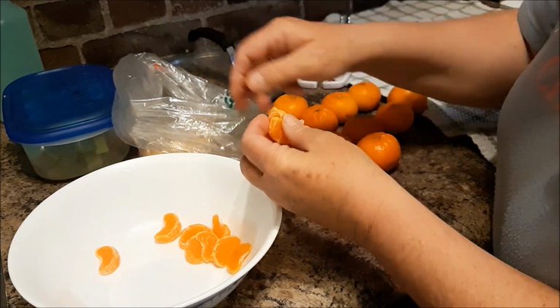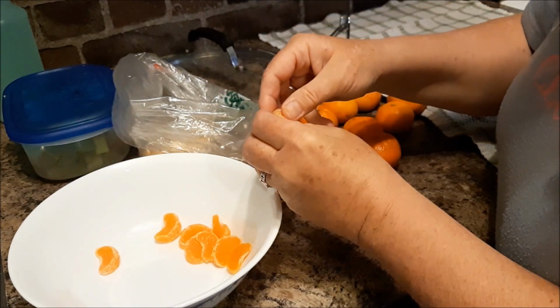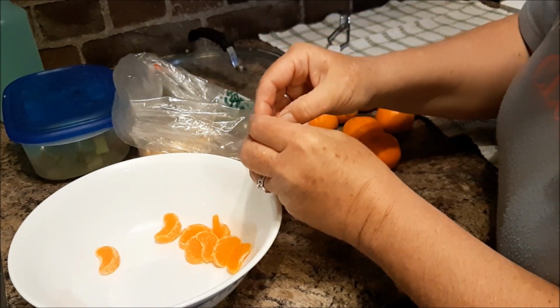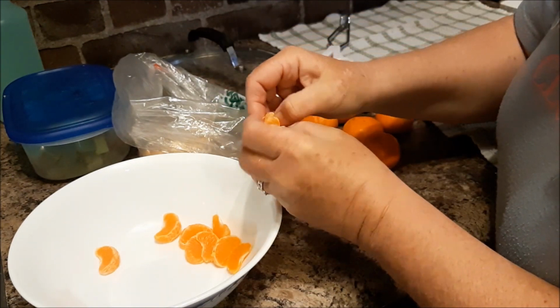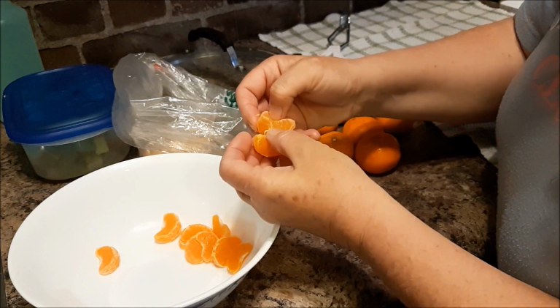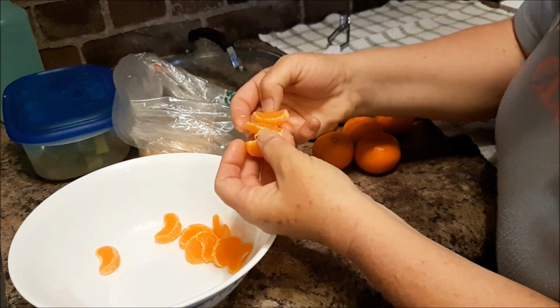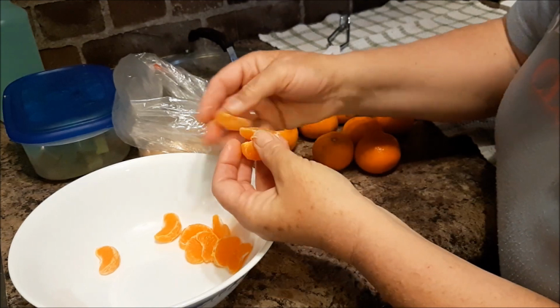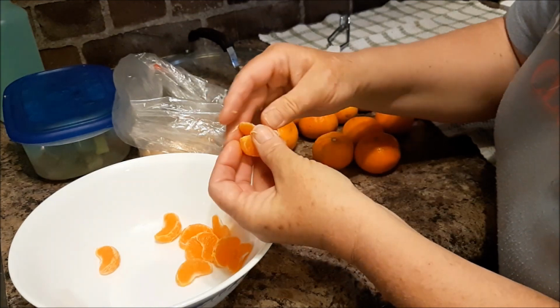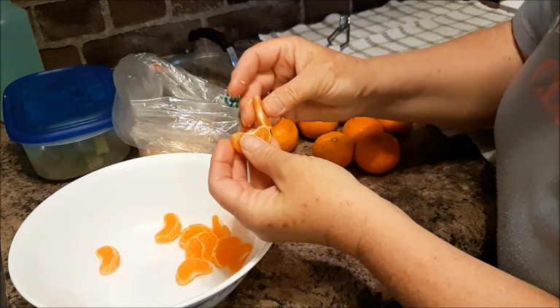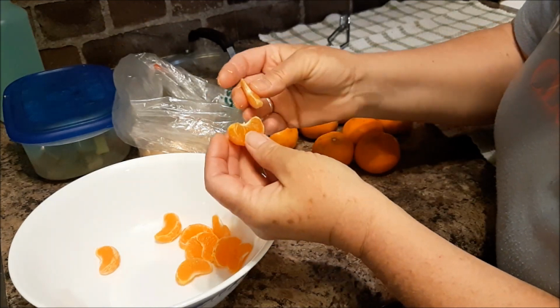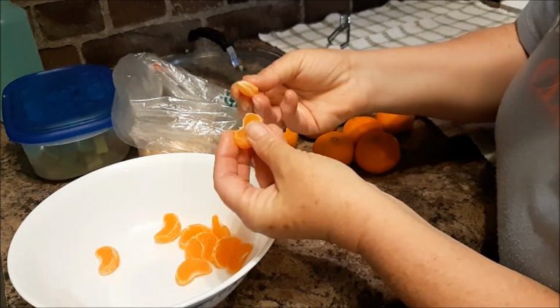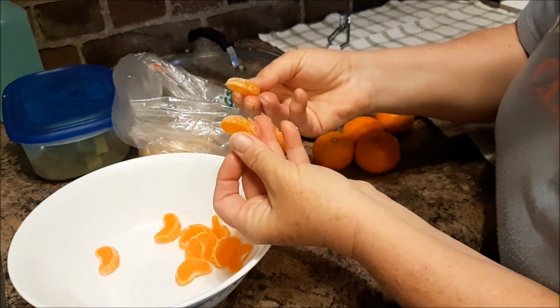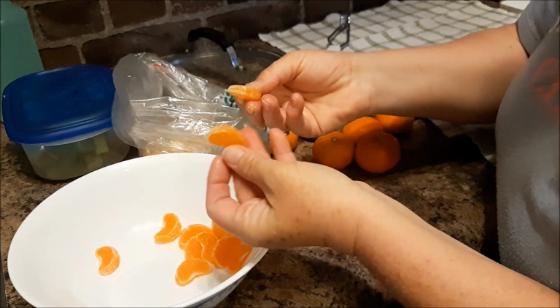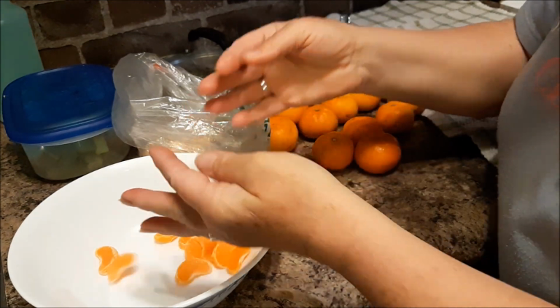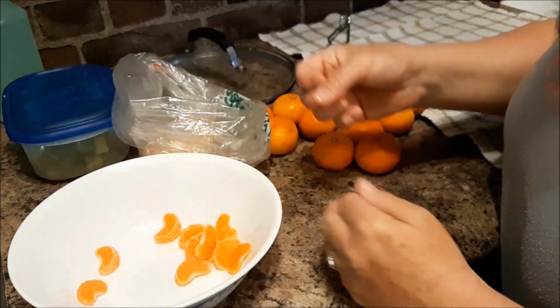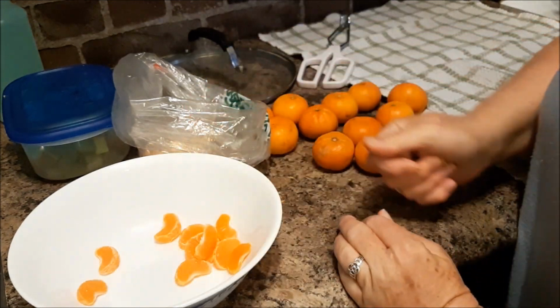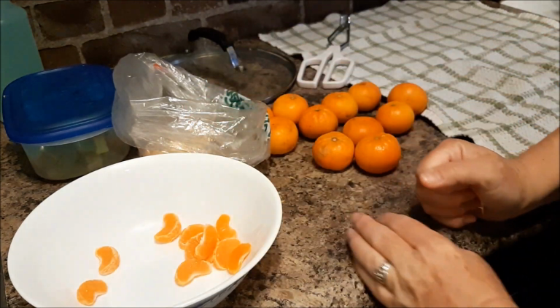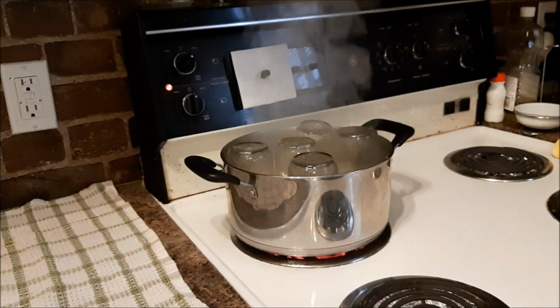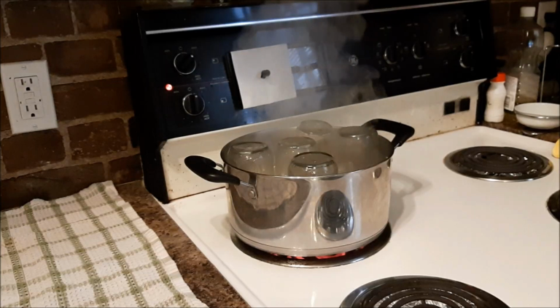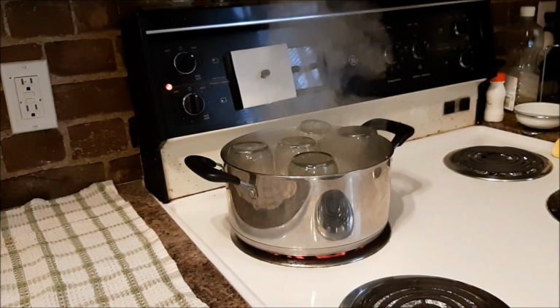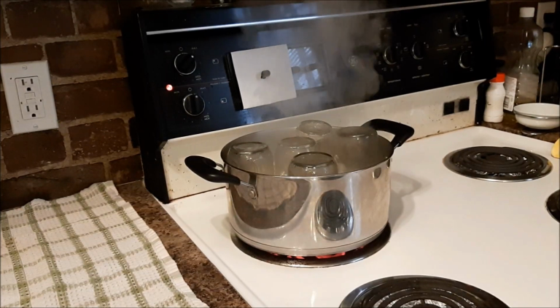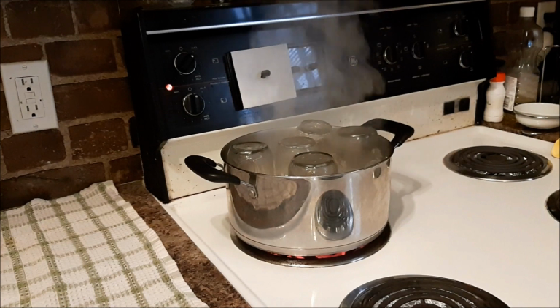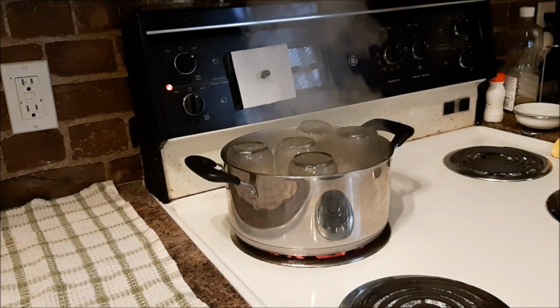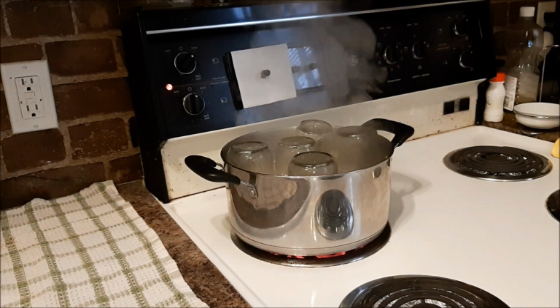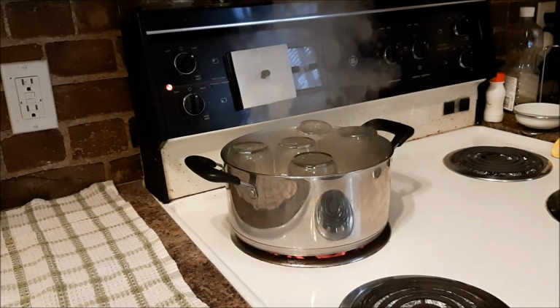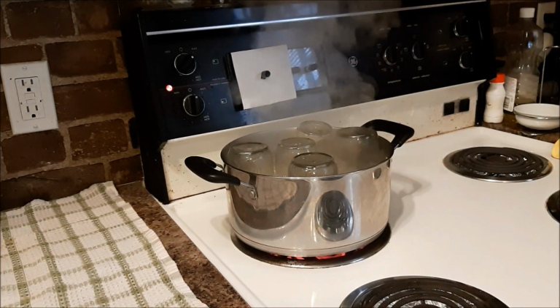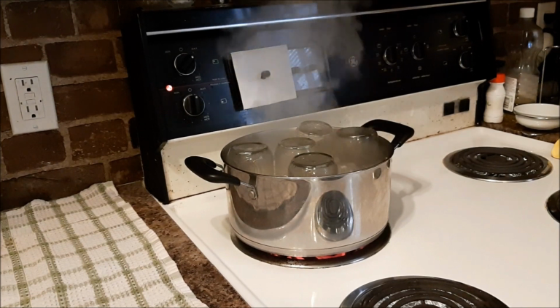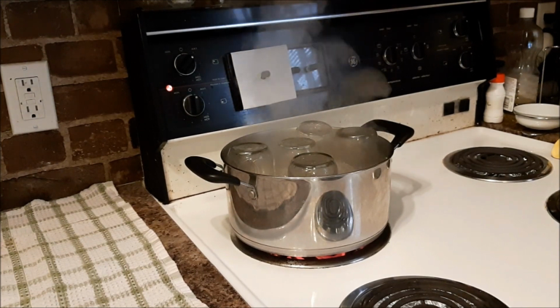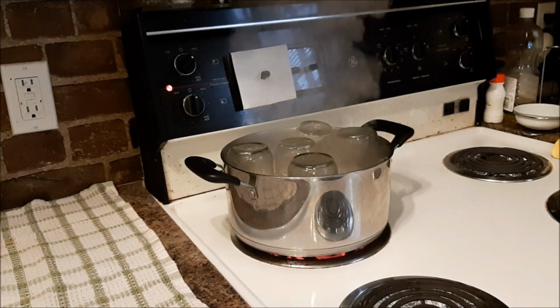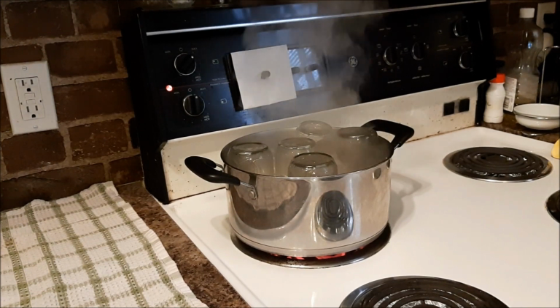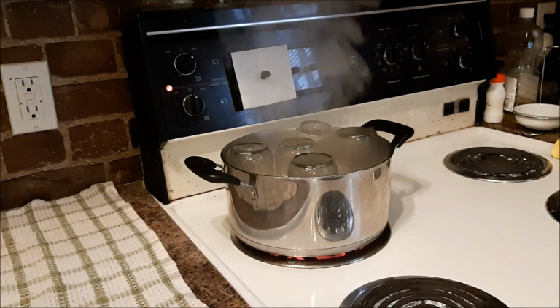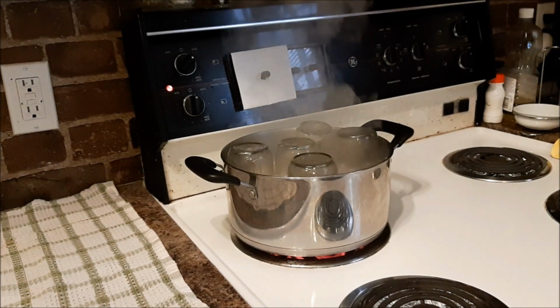I'm just going to continue segmenting these and removing the white pith. The jars are ready to come out — they're sterilized.